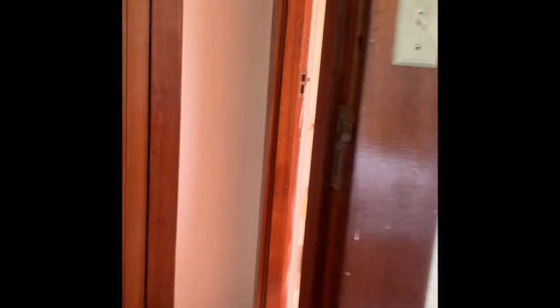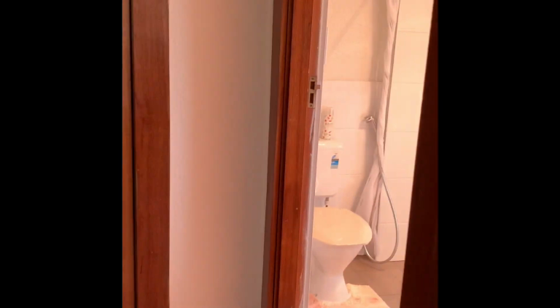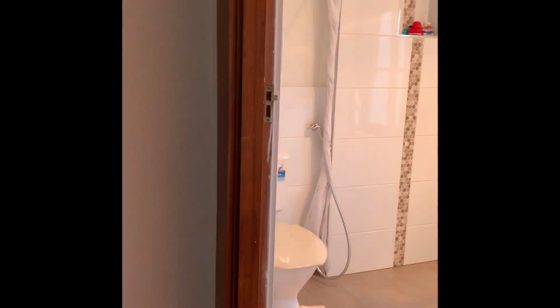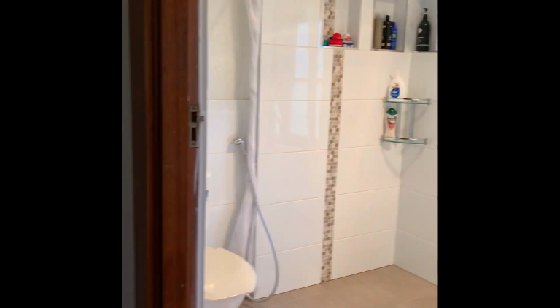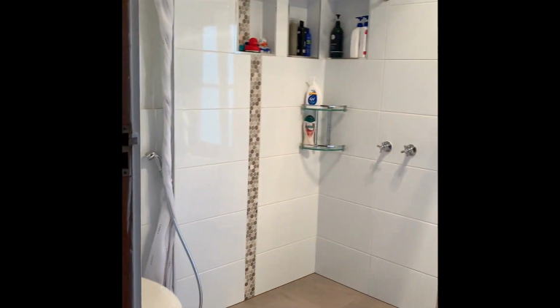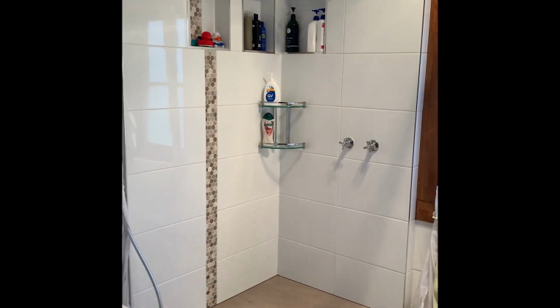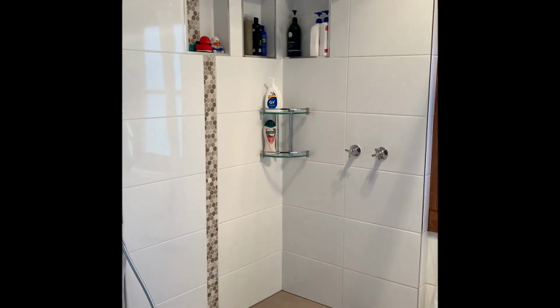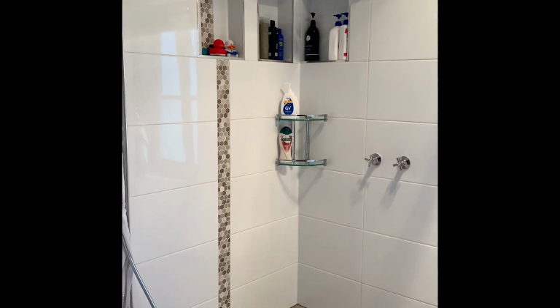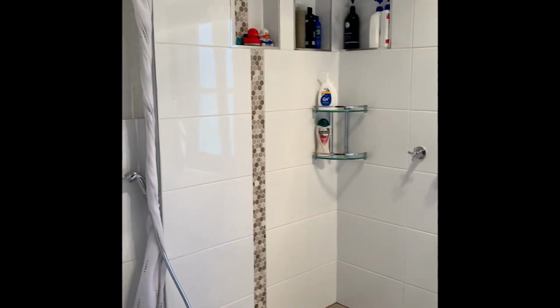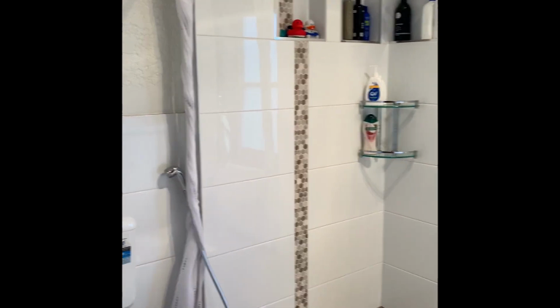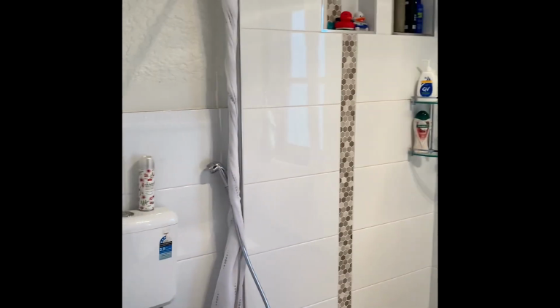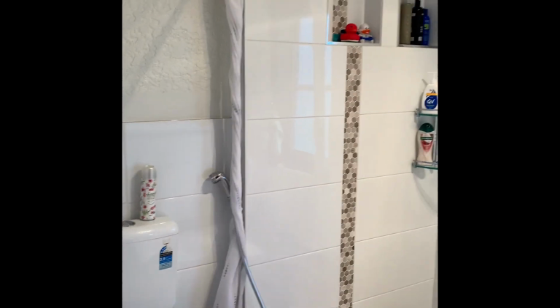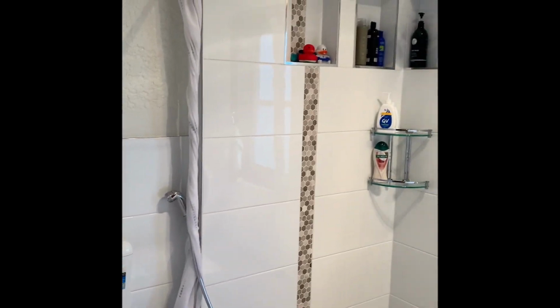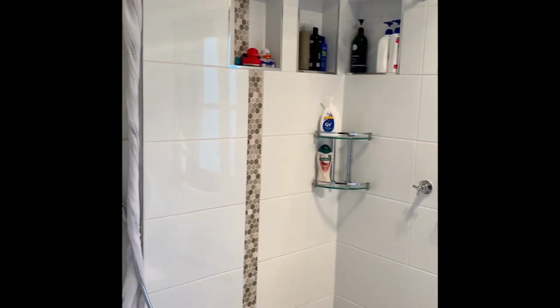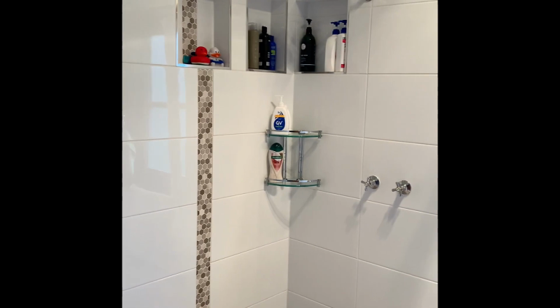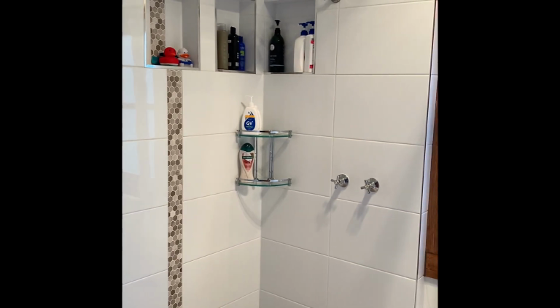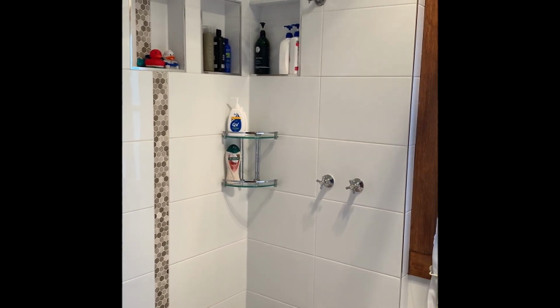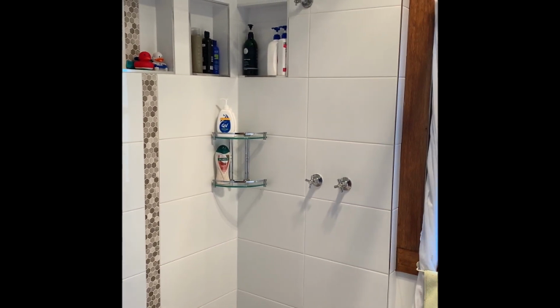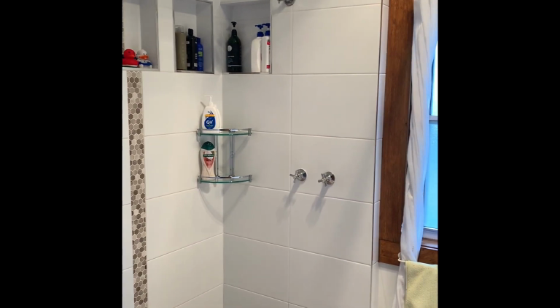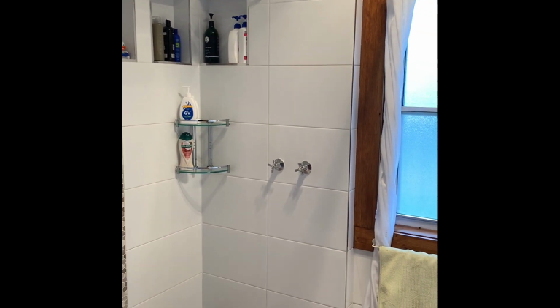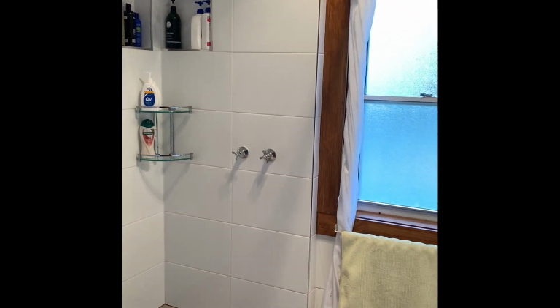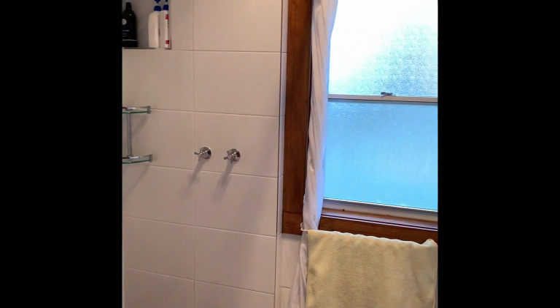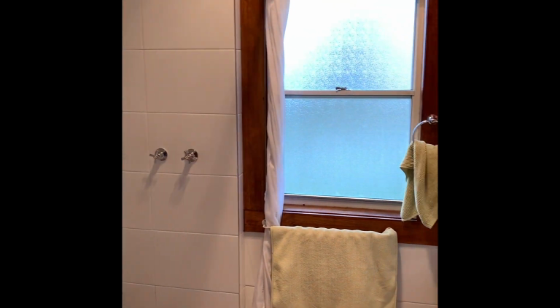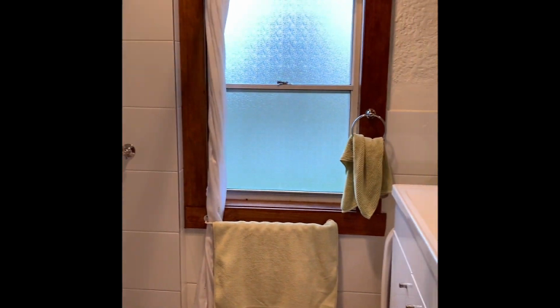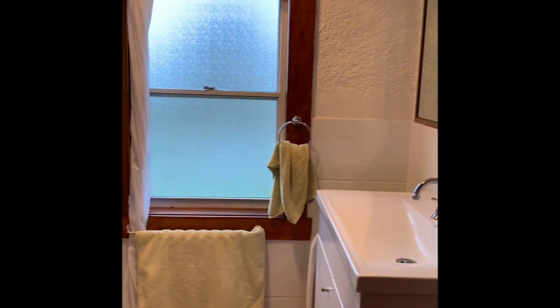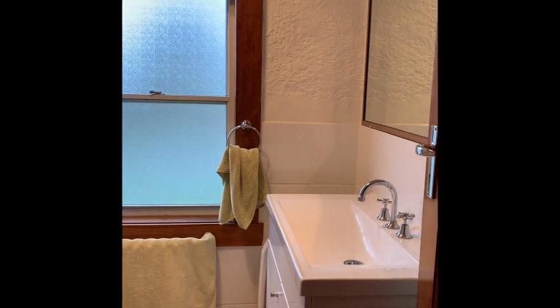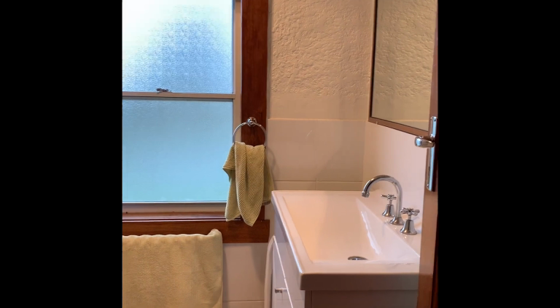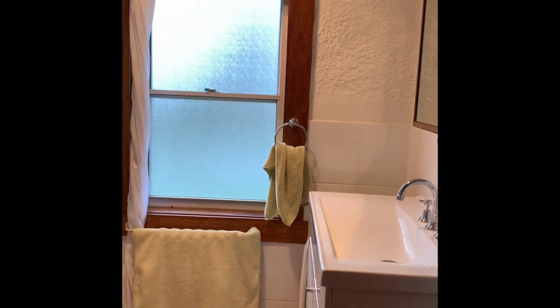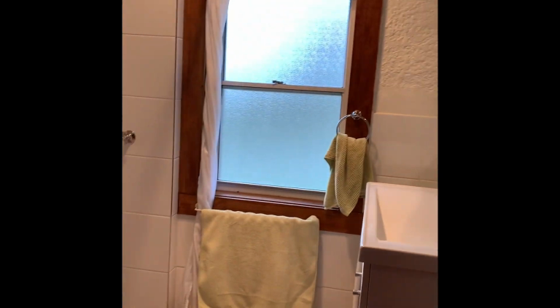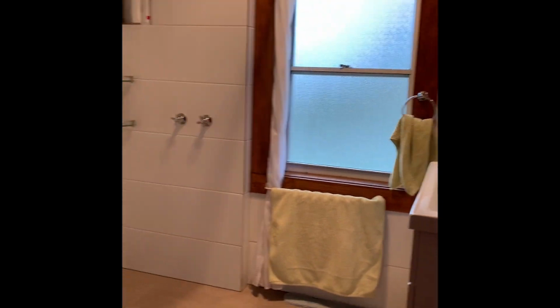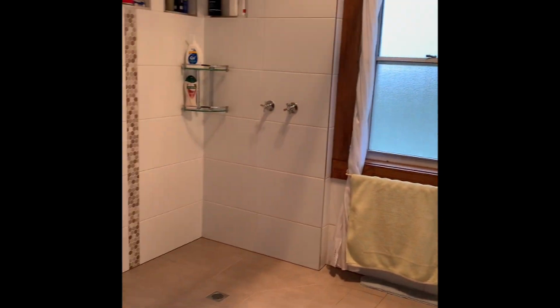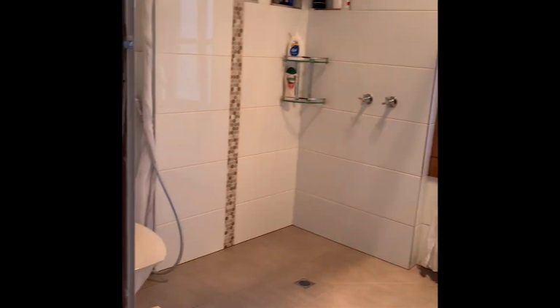Quick look in the bathroom — this is only about two years old. All the recessed tiles, beautiful and open and light and in great condition.